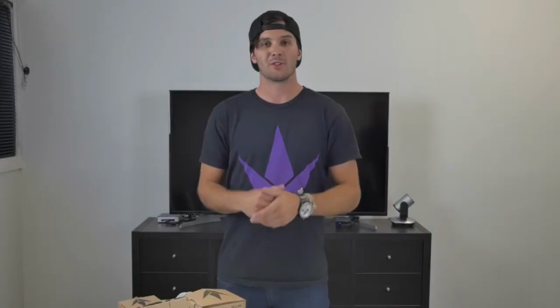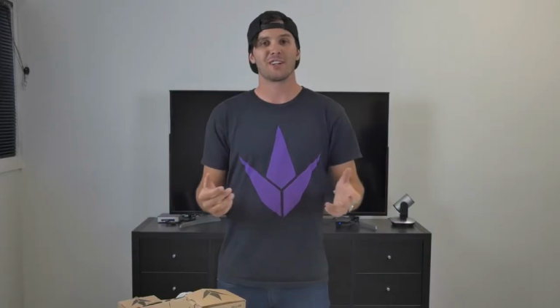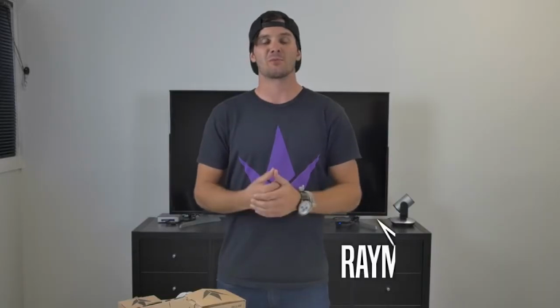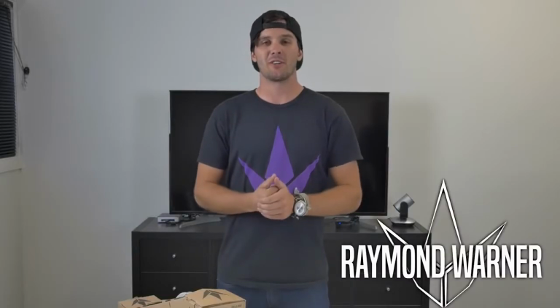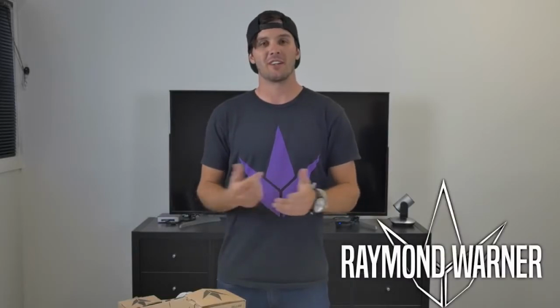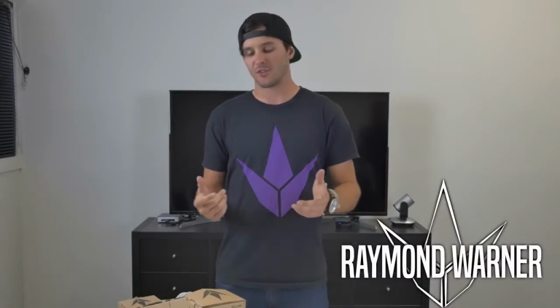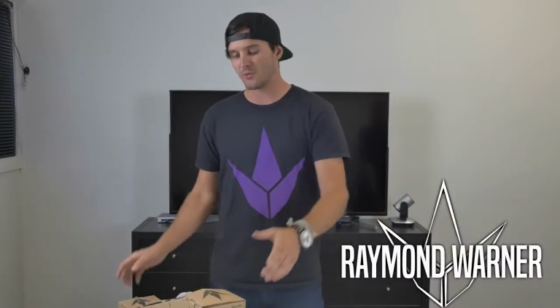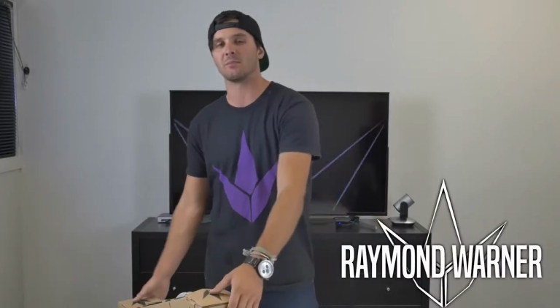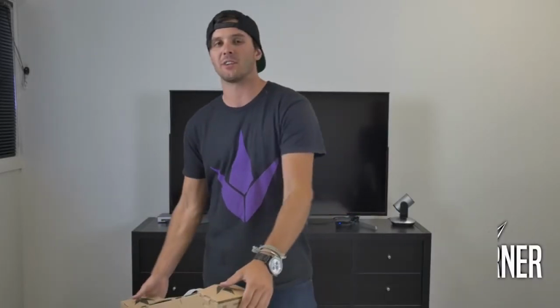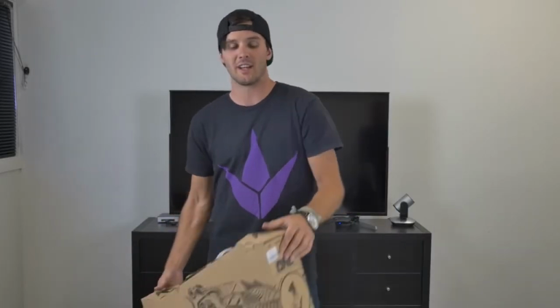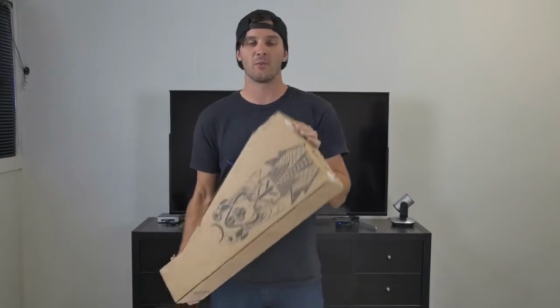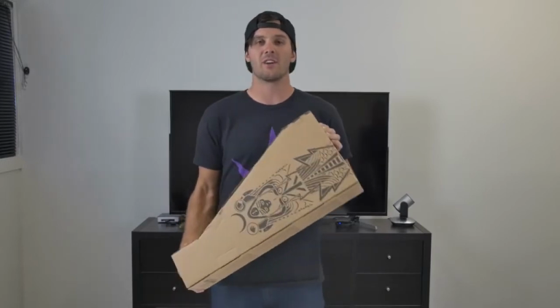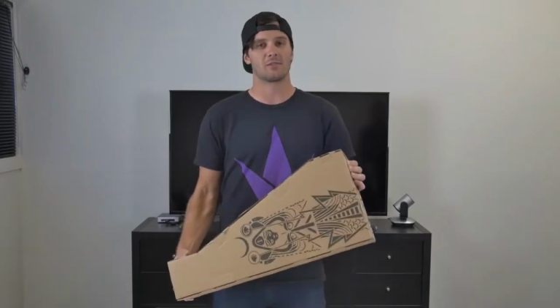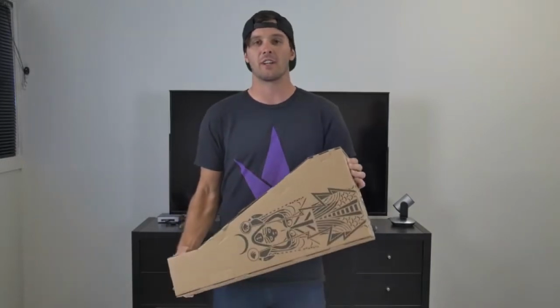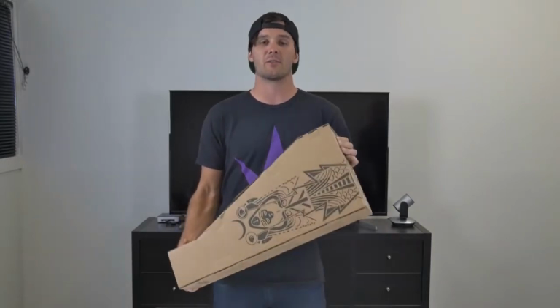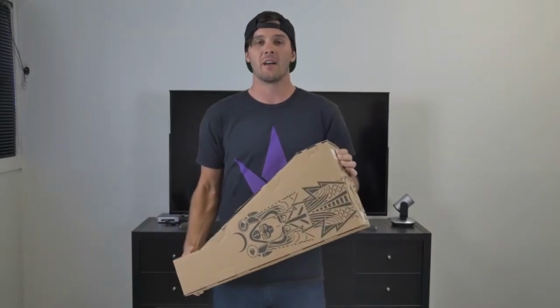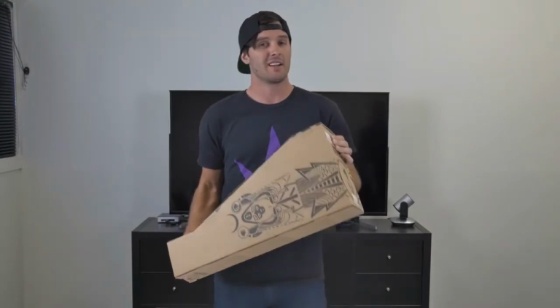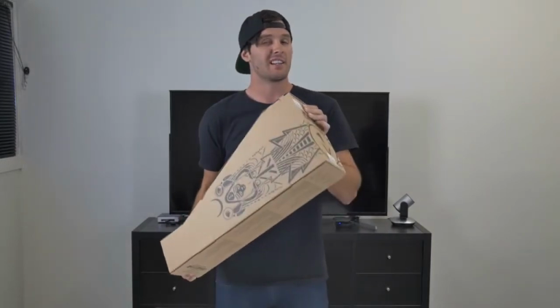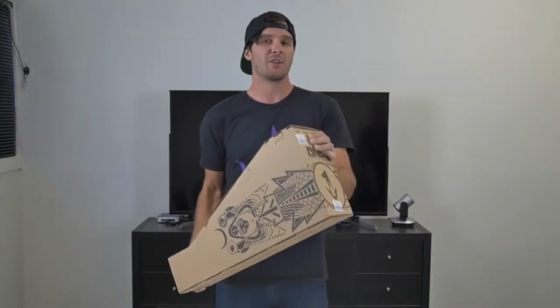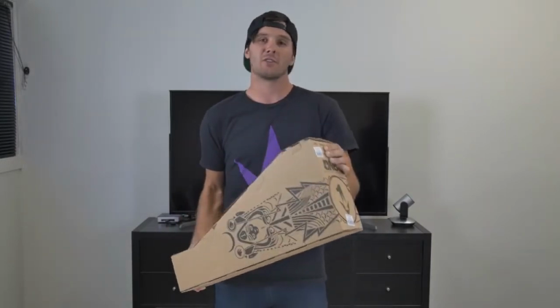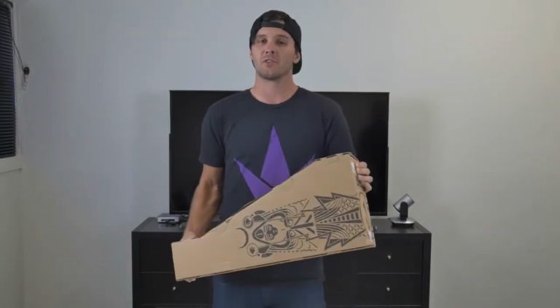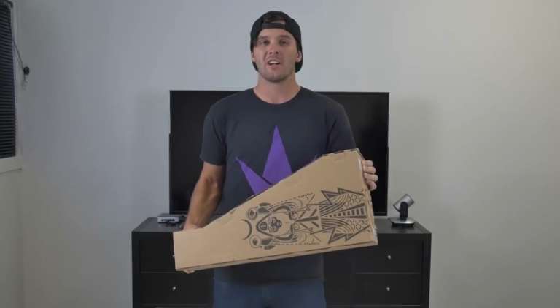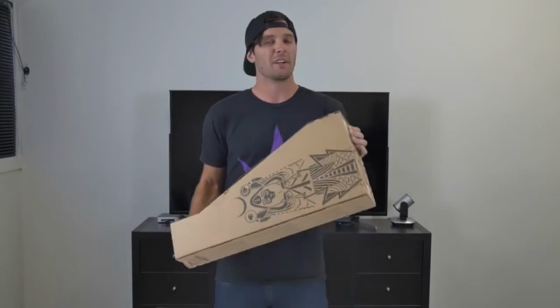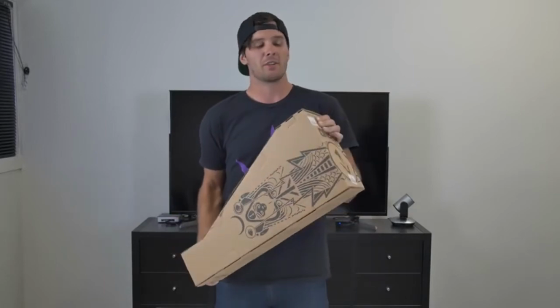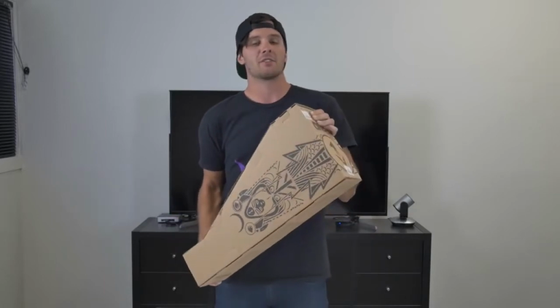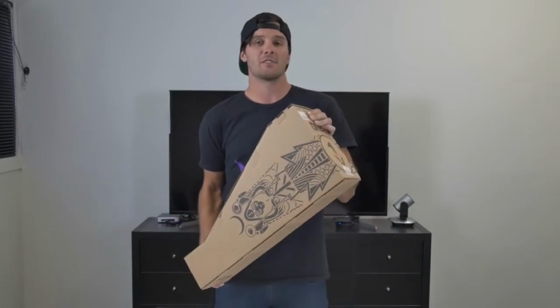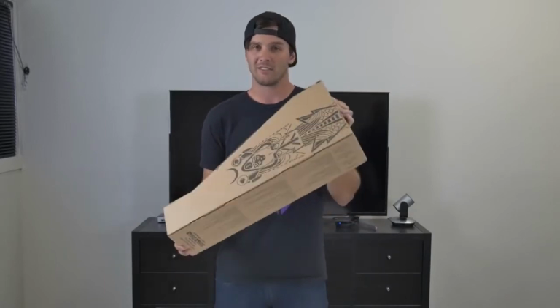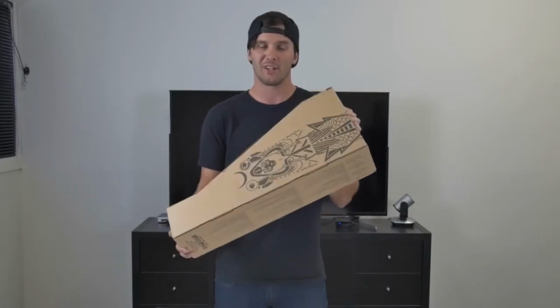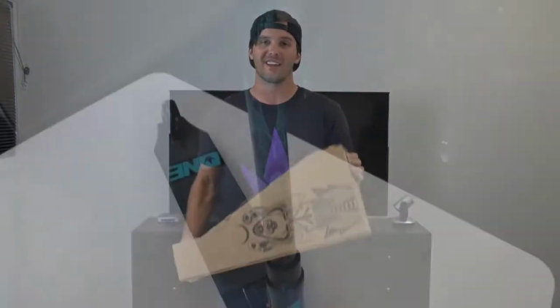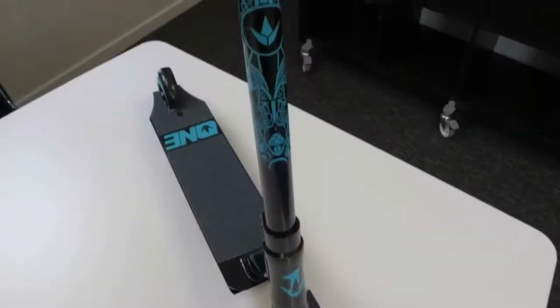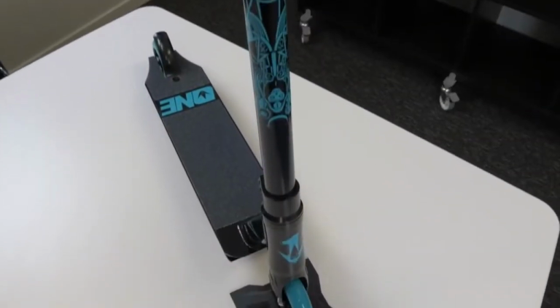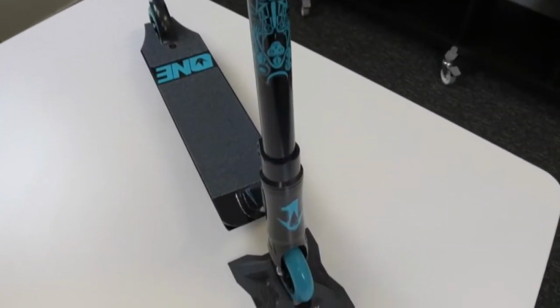What's going on, you guys? This is Raymond Warner. I'm here today to show you the new Envy One complete scooter. The One is an awesome scooter for an entry-level rider, but unless you got yours at your local scooter store, you're probably gonna need to put it together yourself, so I'll show you how to do that.